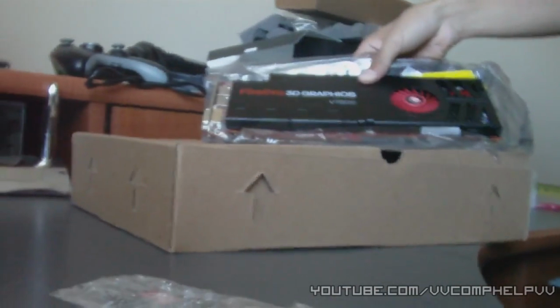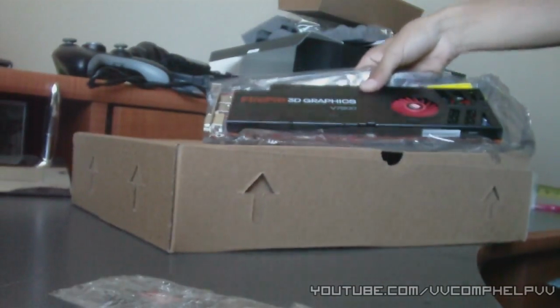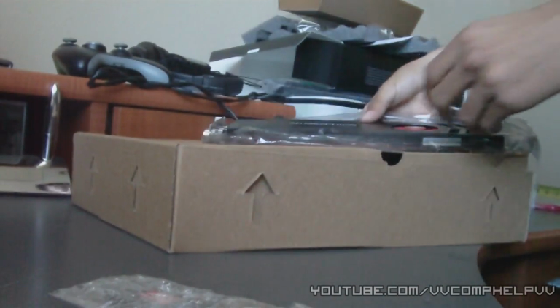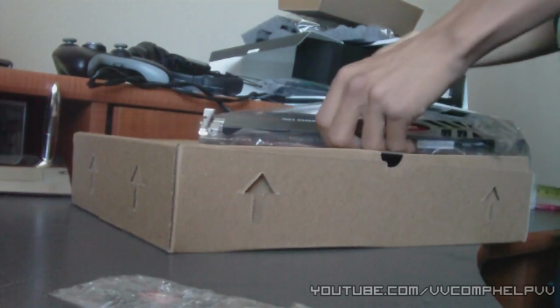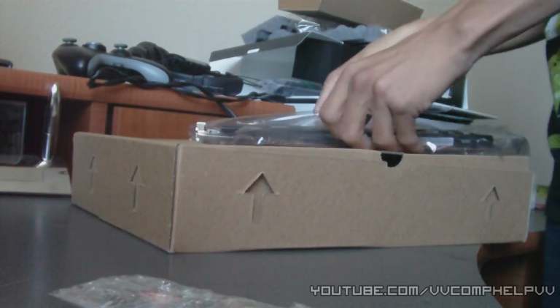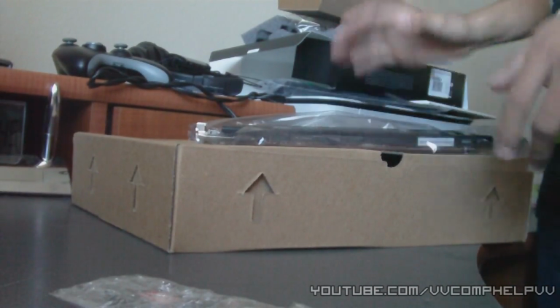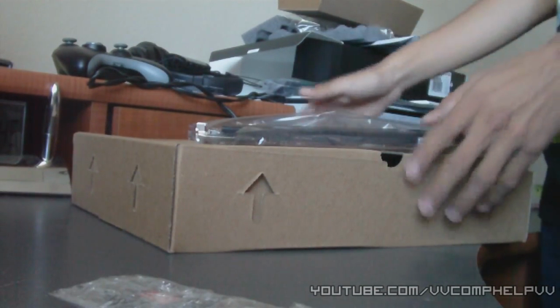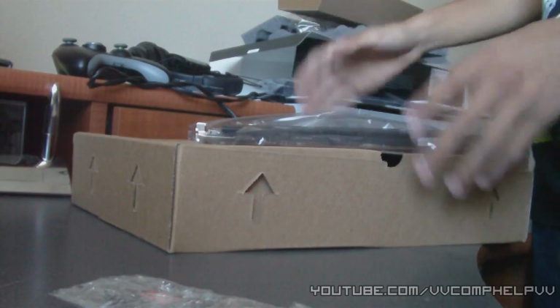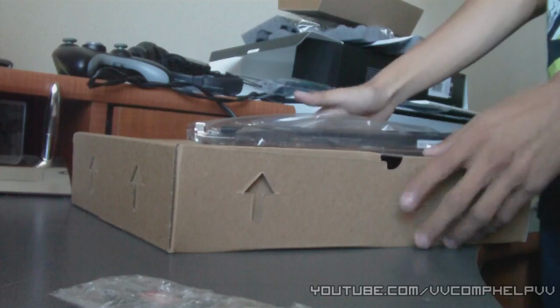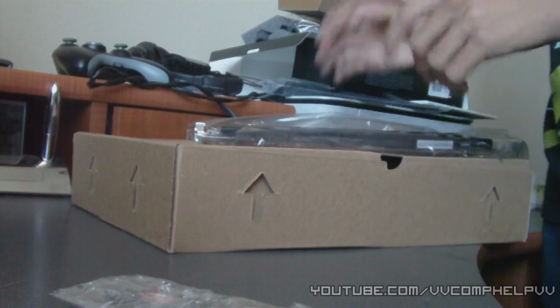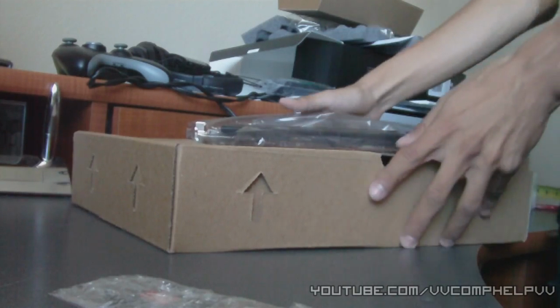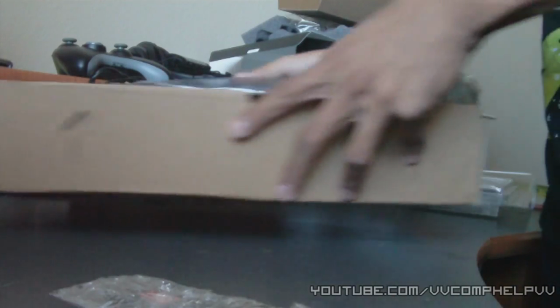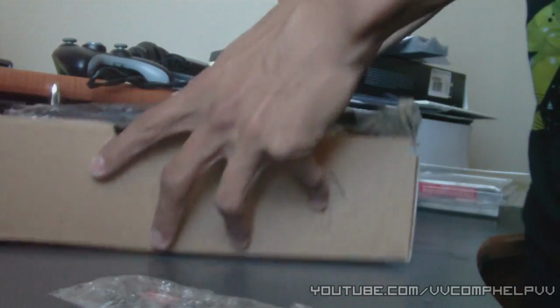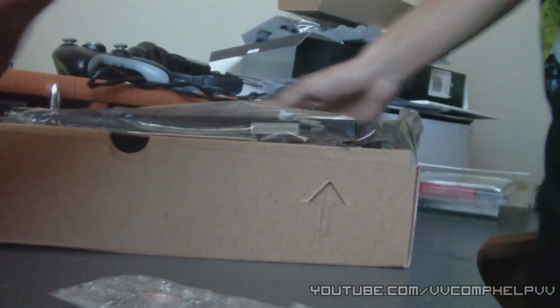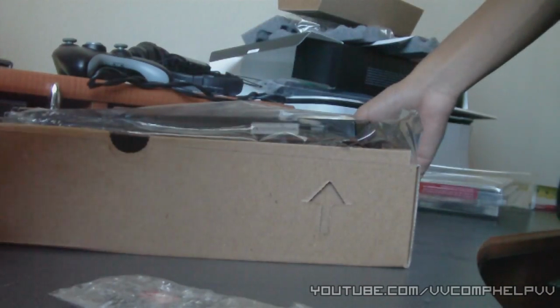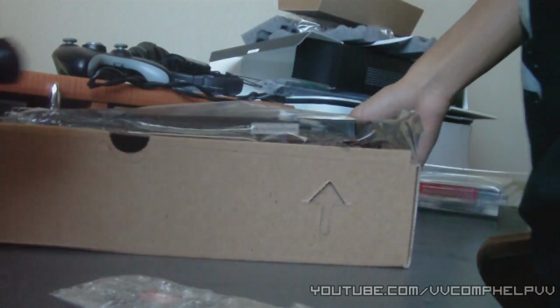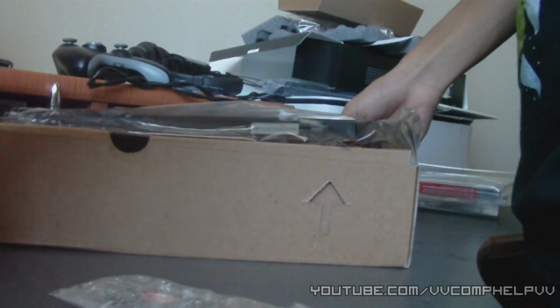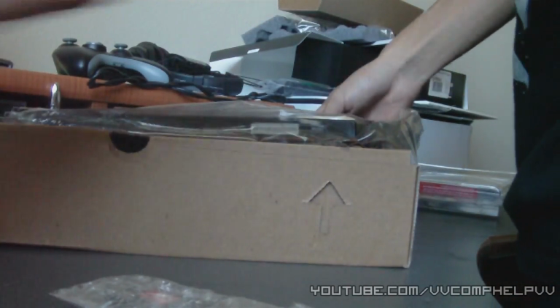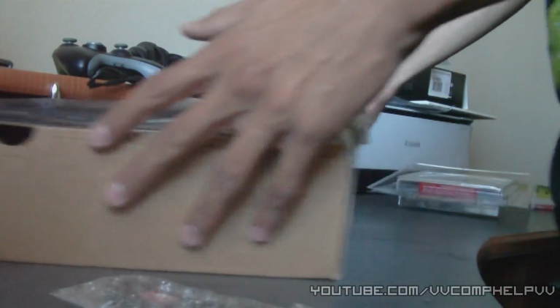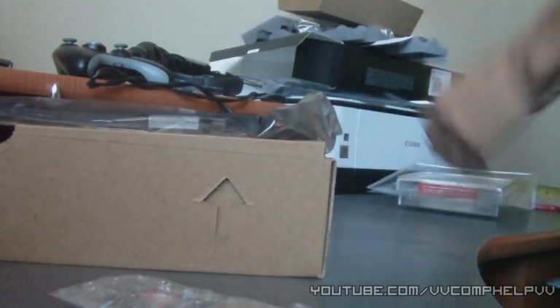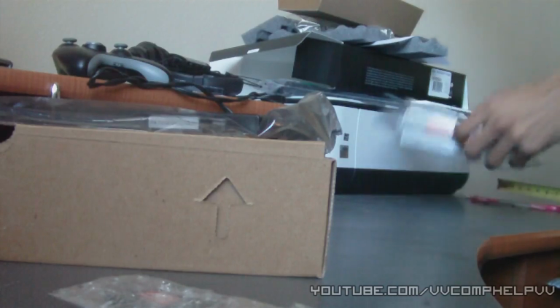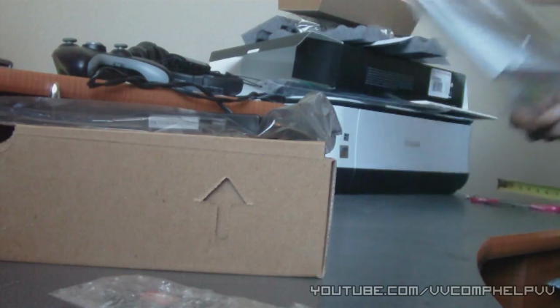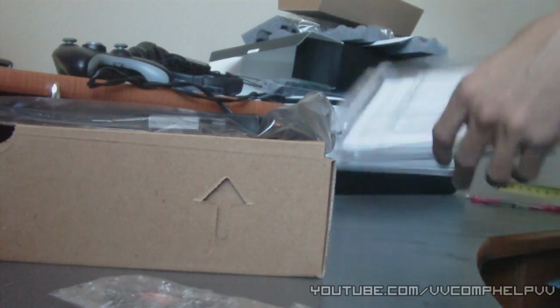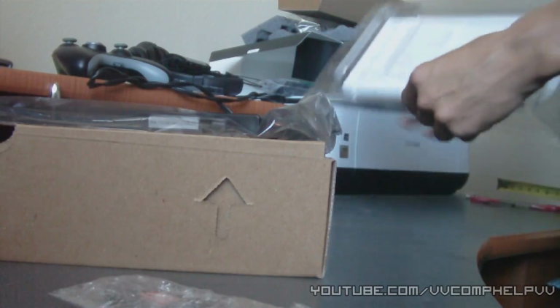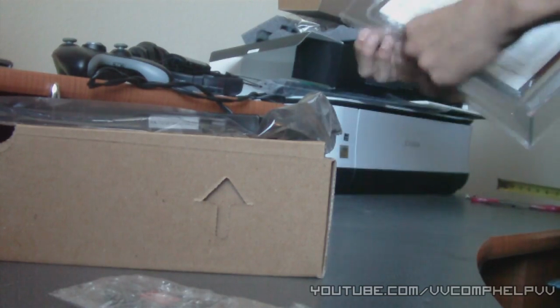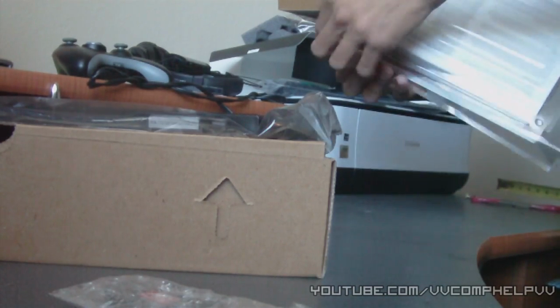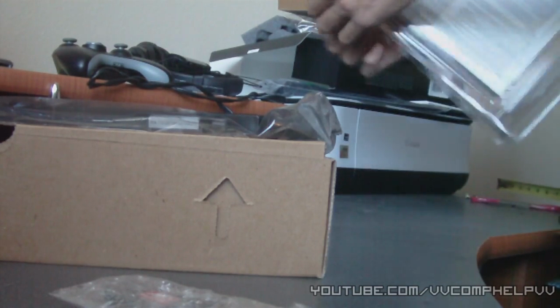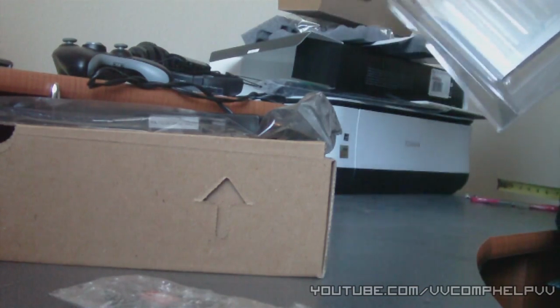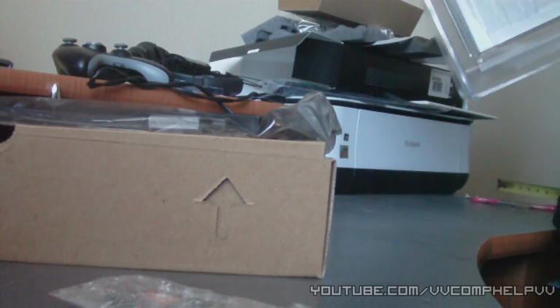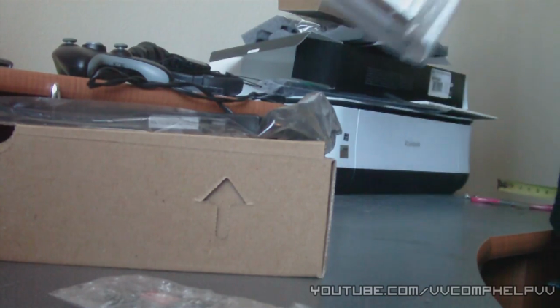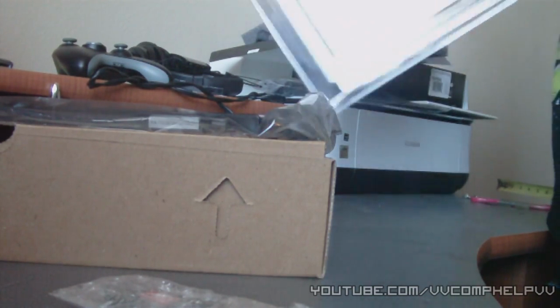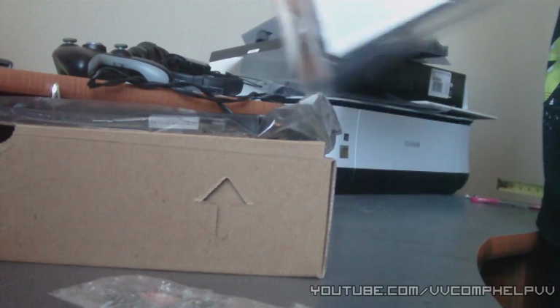So there we go, that's the graphics card. I'll be installing it in a video right now. I'm gonna go ahead and unbox or unwrap the Windows 7 disc here.